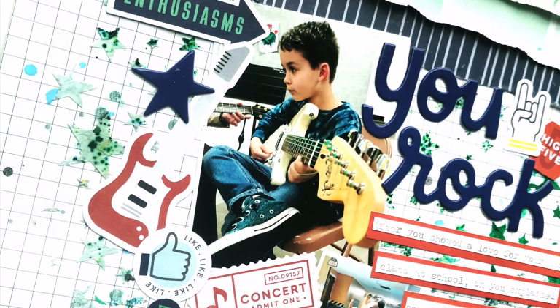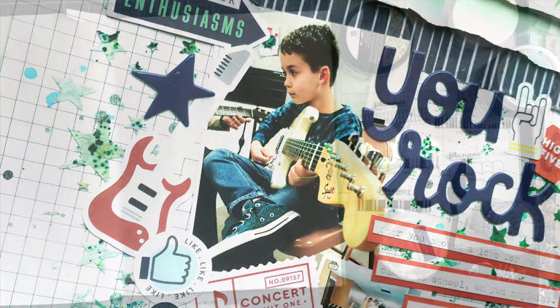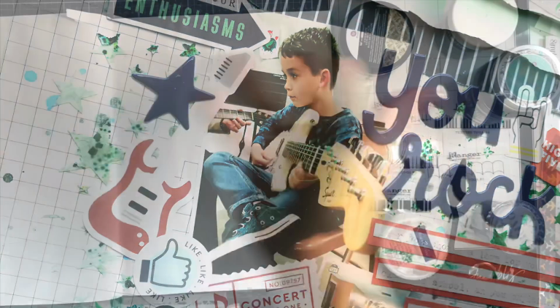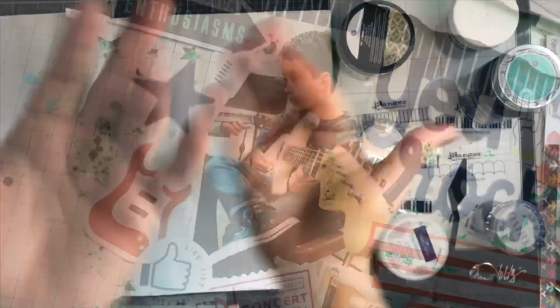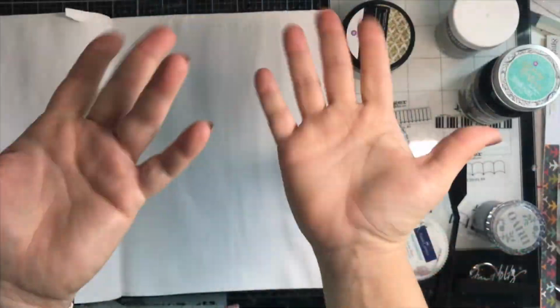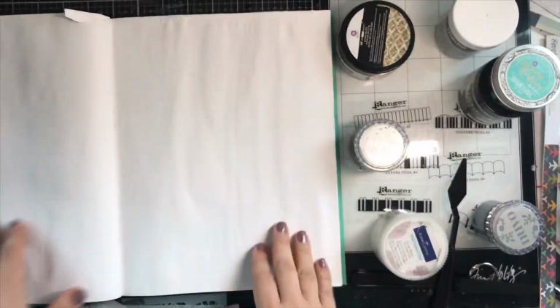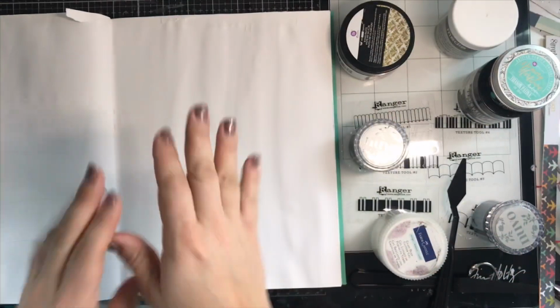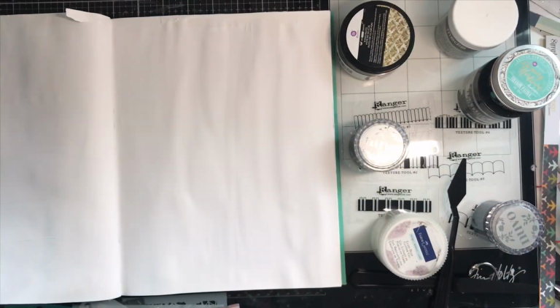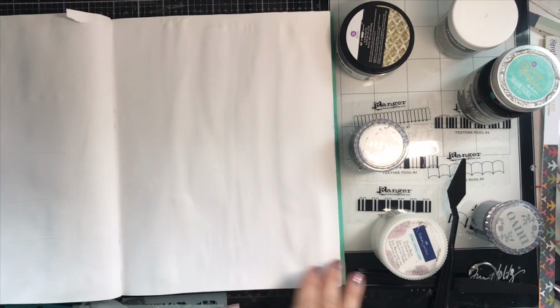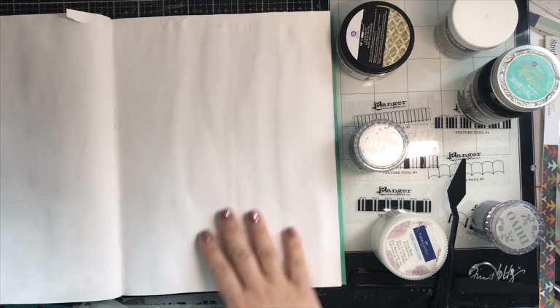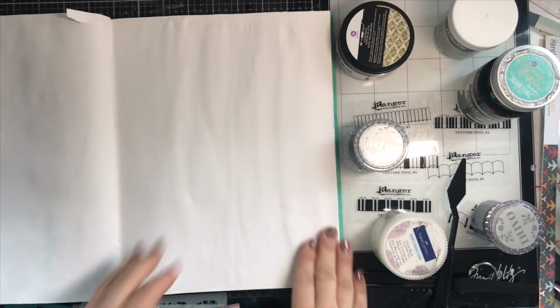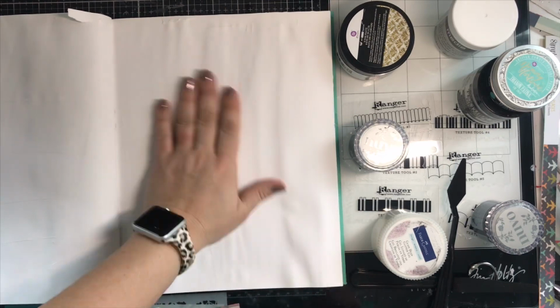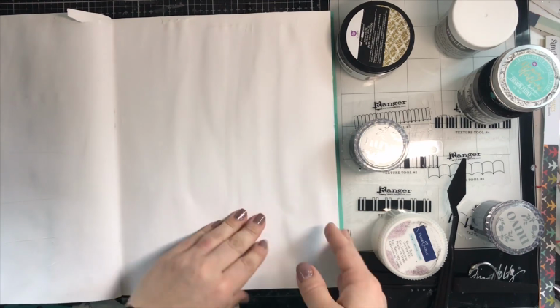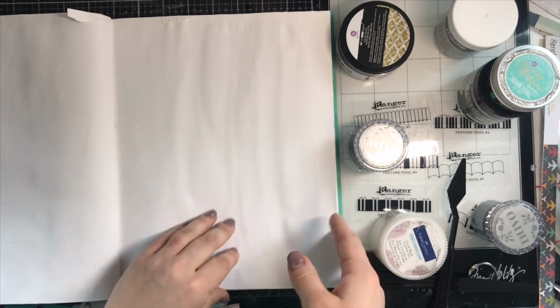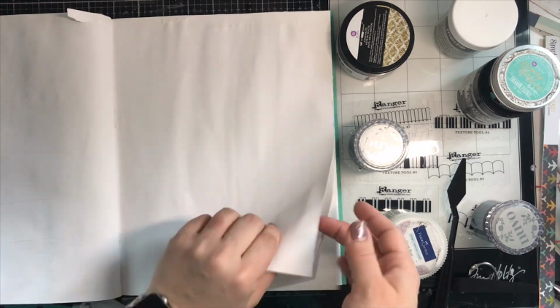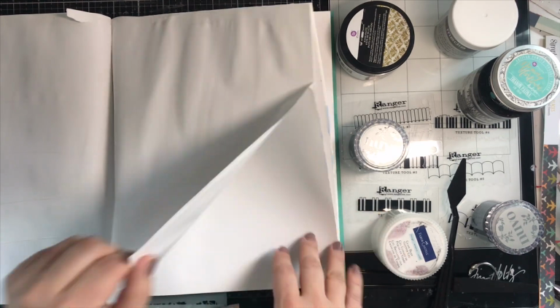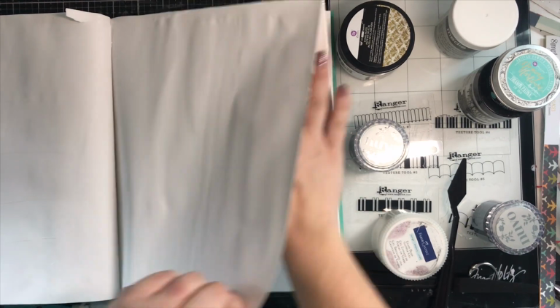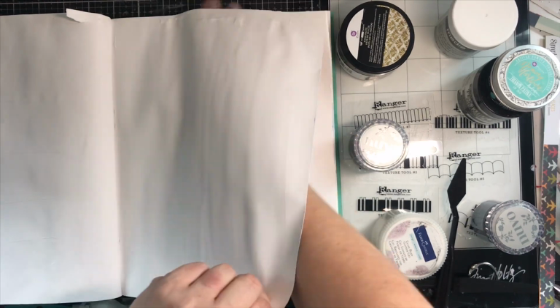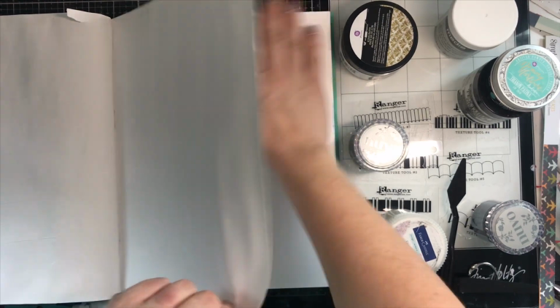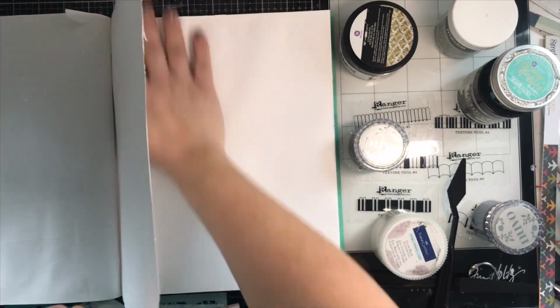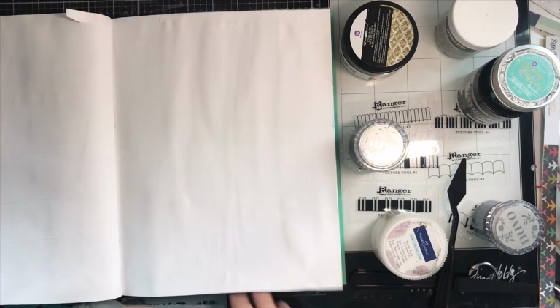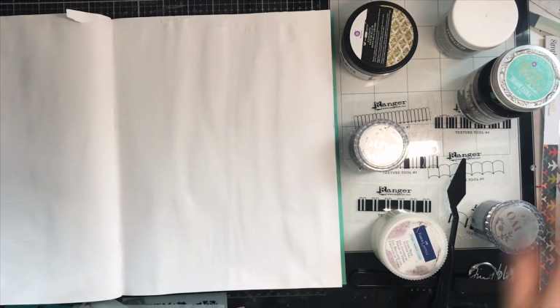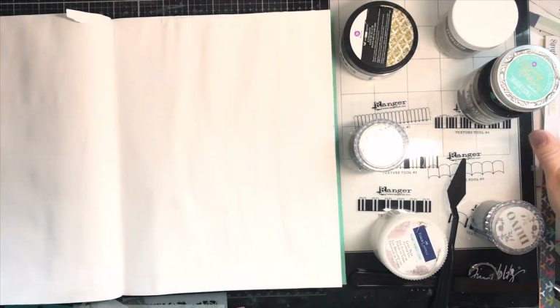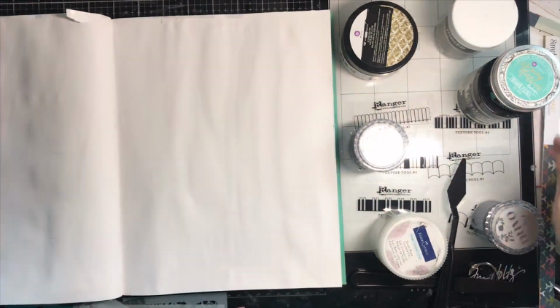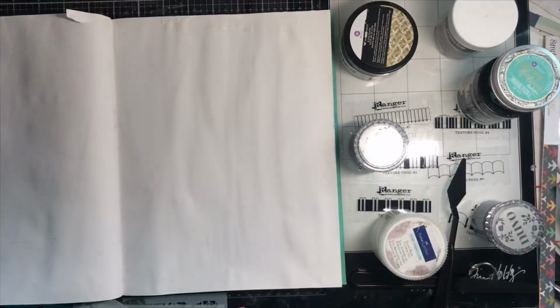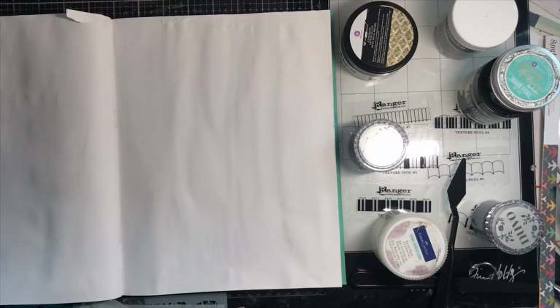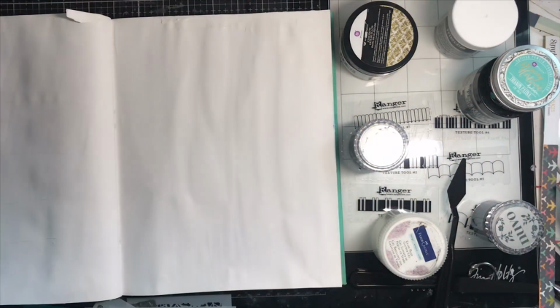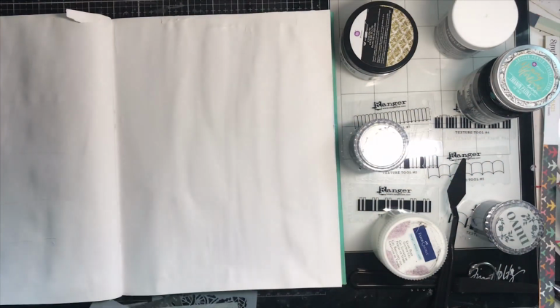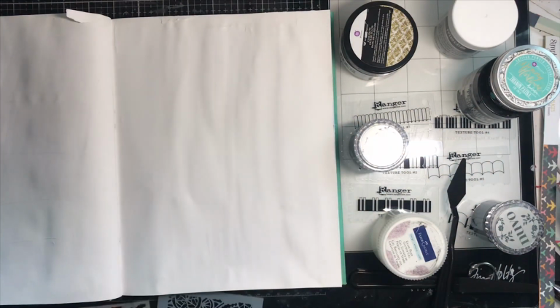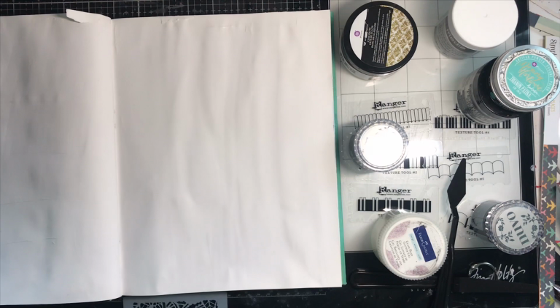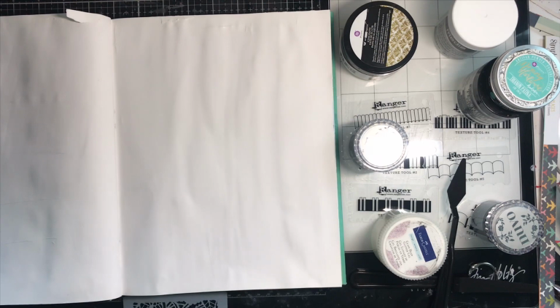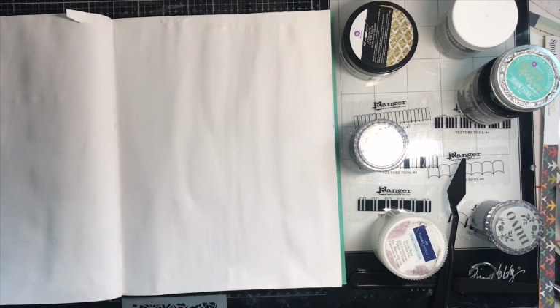Hey y'all, Natalie here for Cherry on Top. Today we're doing Mixed Media Mix Up Volume Three and we're going to work with texture paste today.